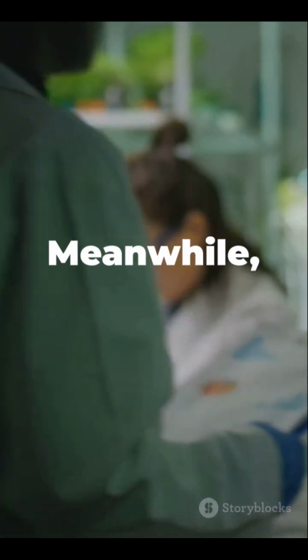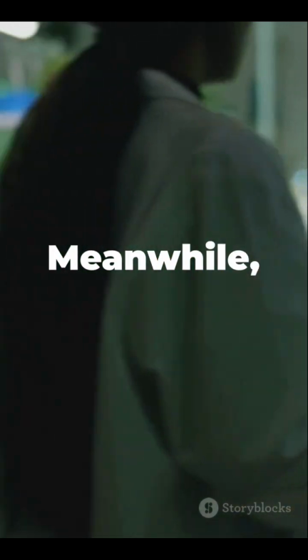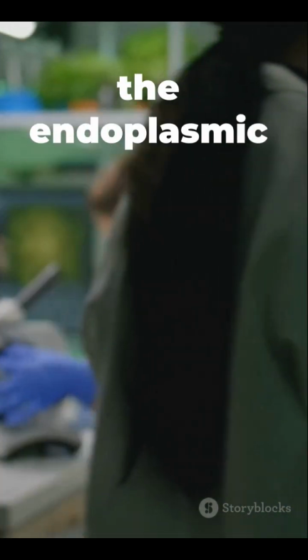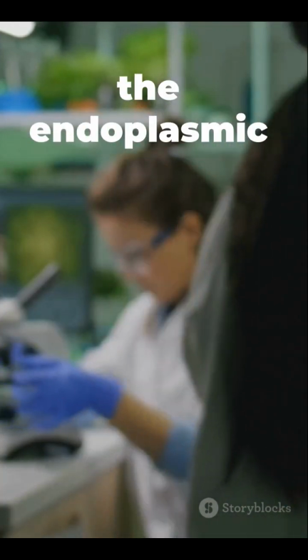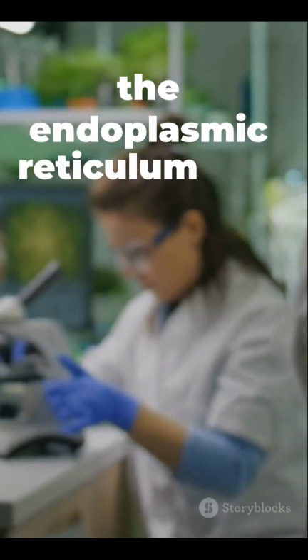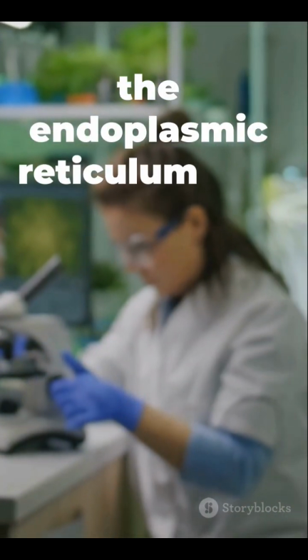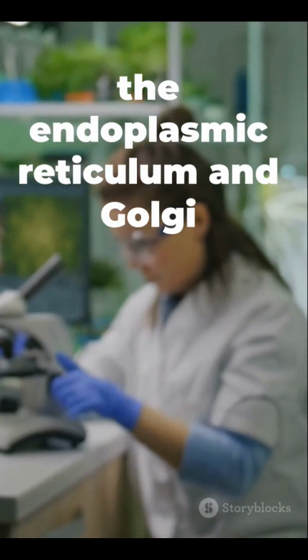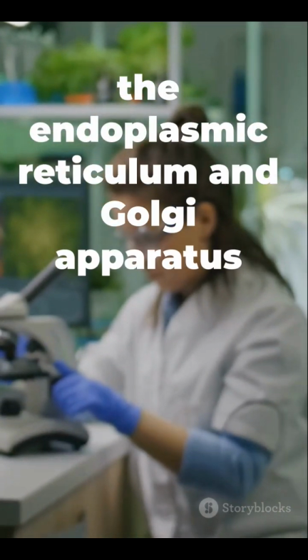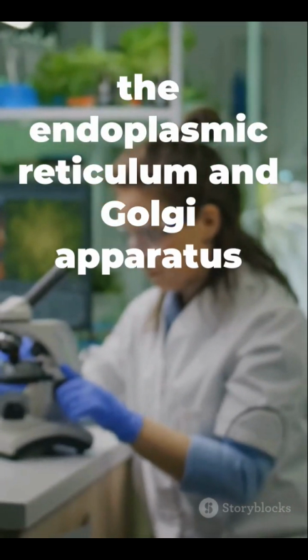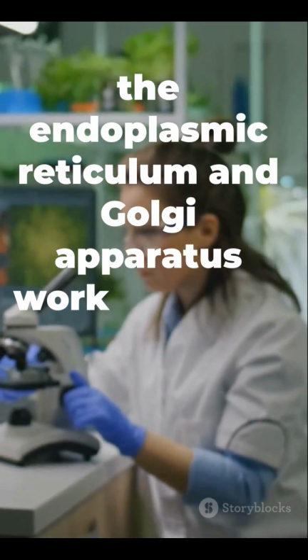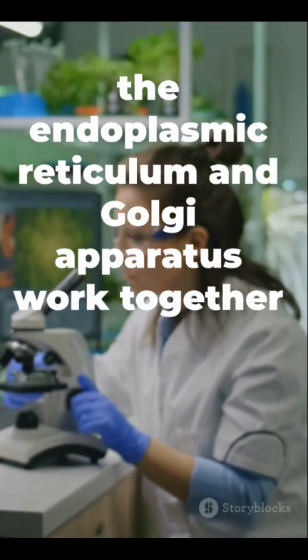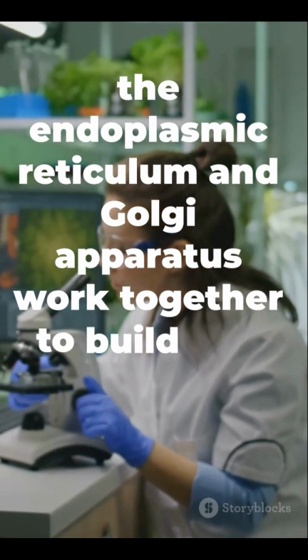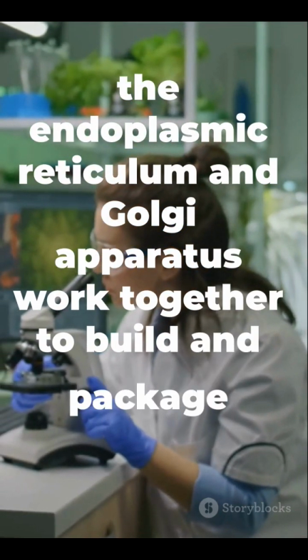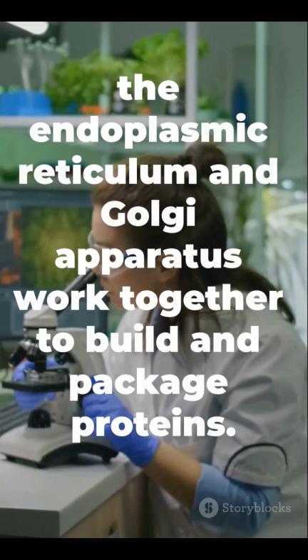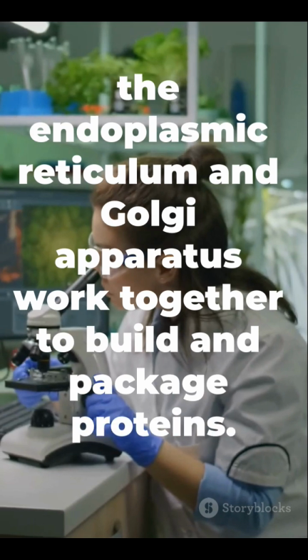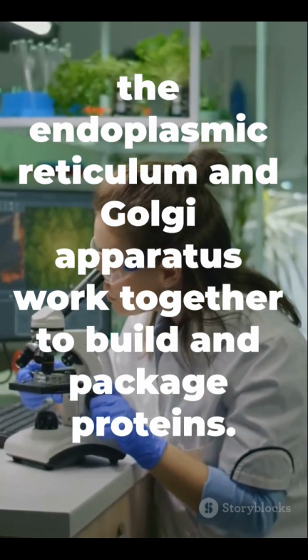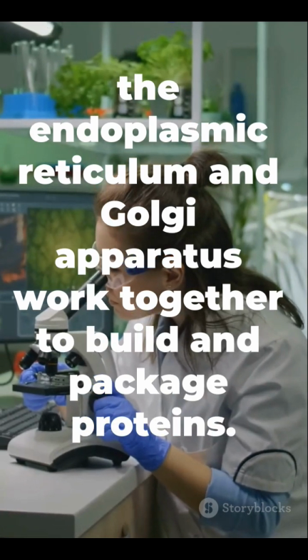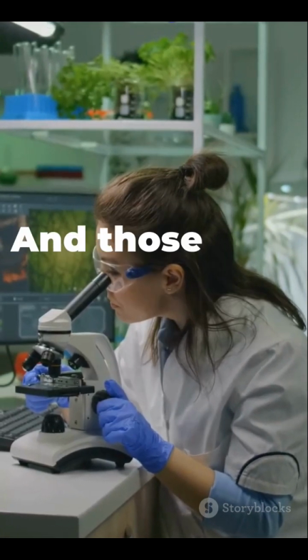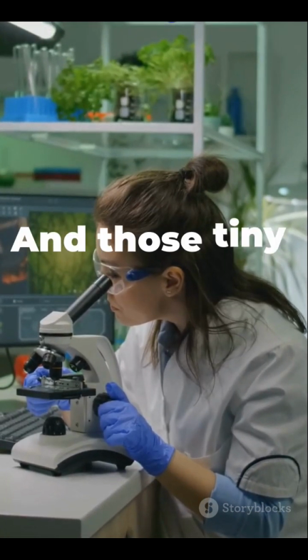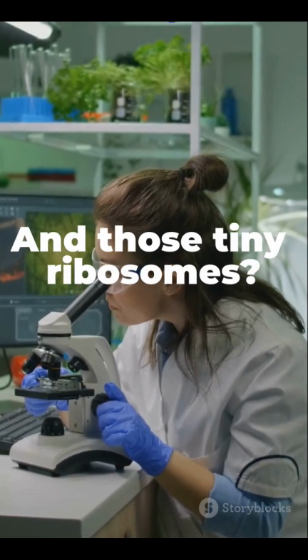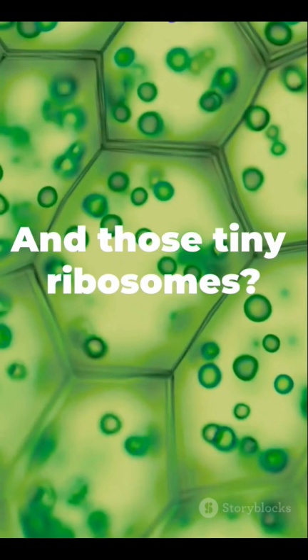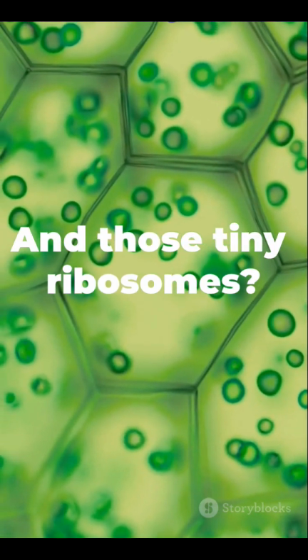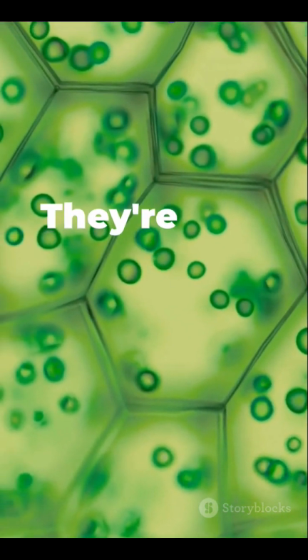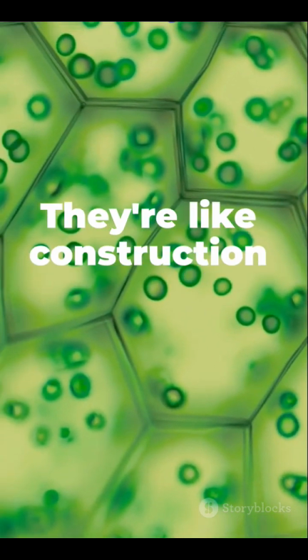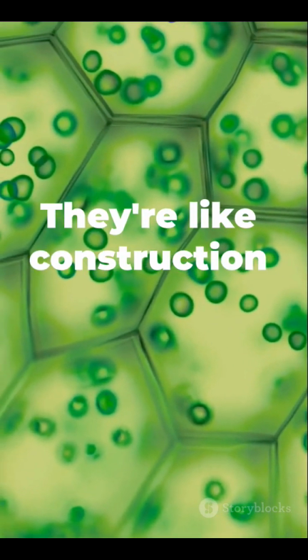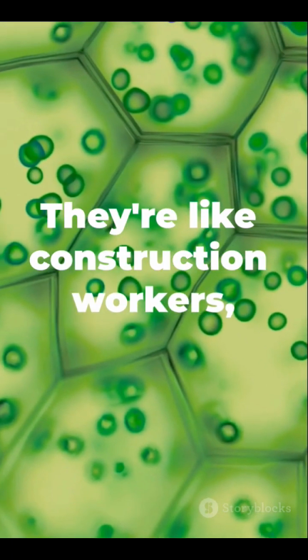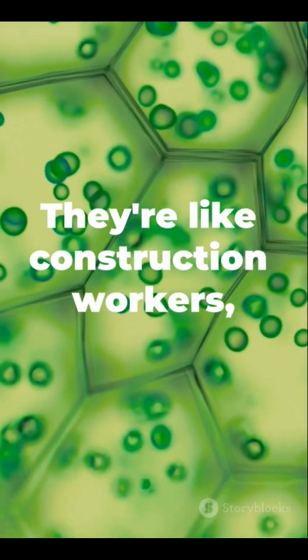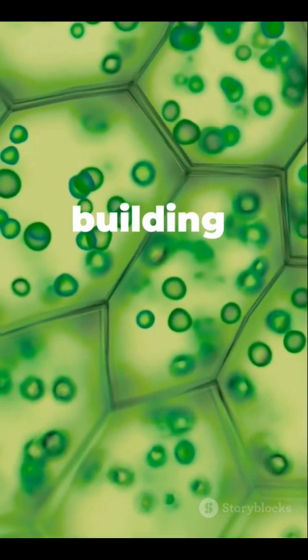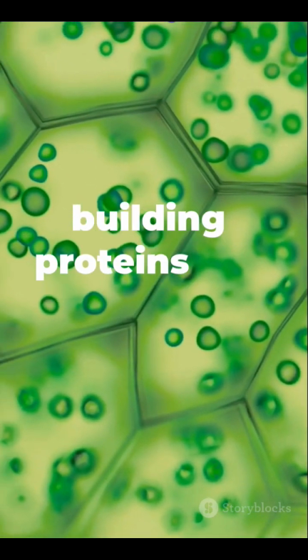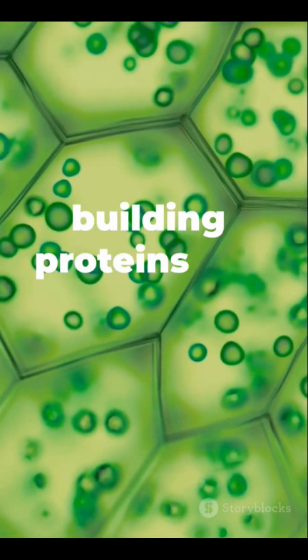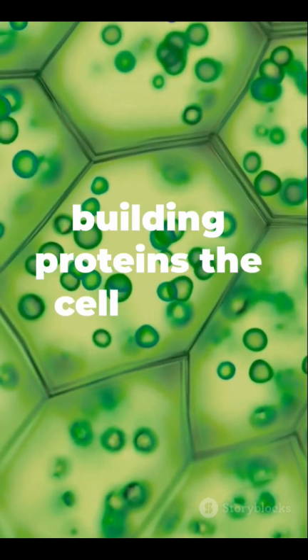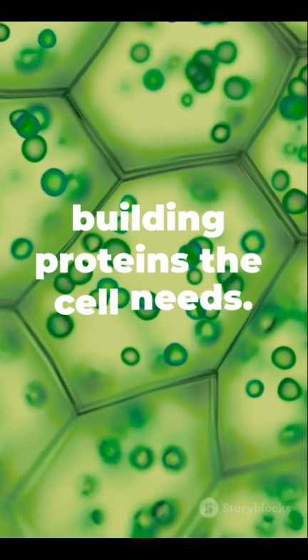Meanwhile, the endoplasmic reticulum and Golgi apparatus work together to build and package proteins. And those tiny ribosomes? Like construction crews, building the proteins the cell needs.